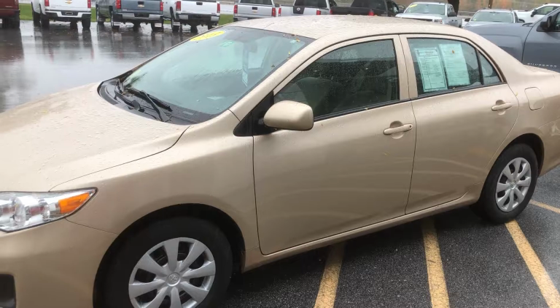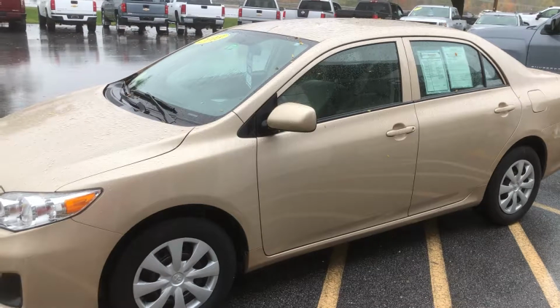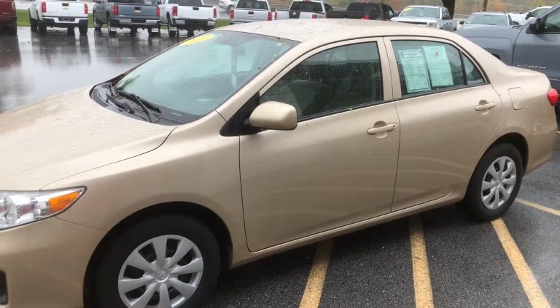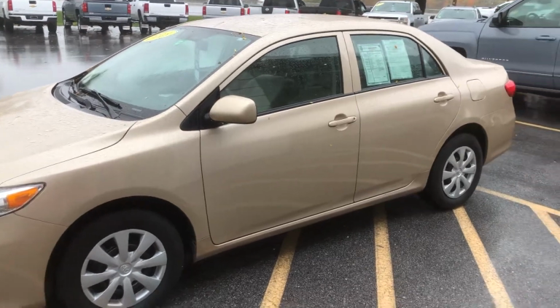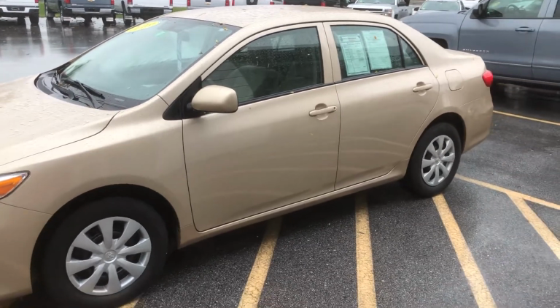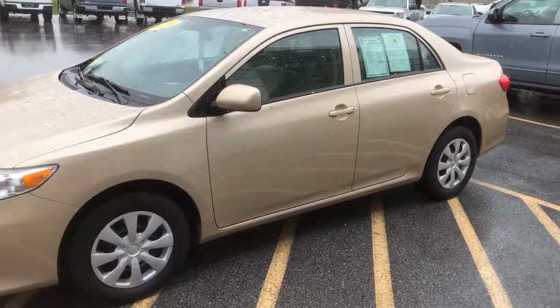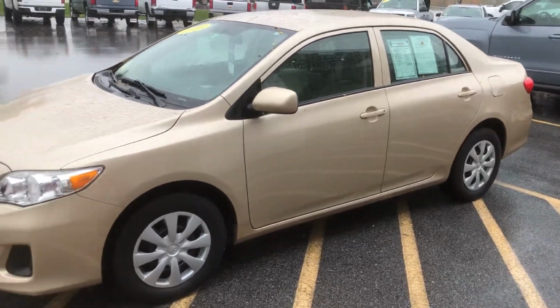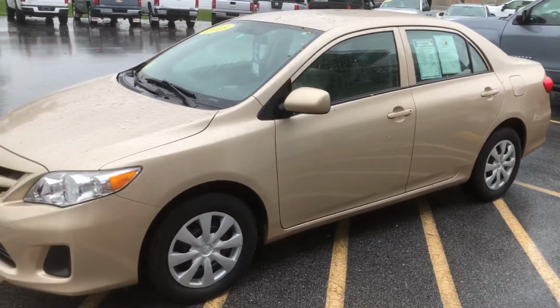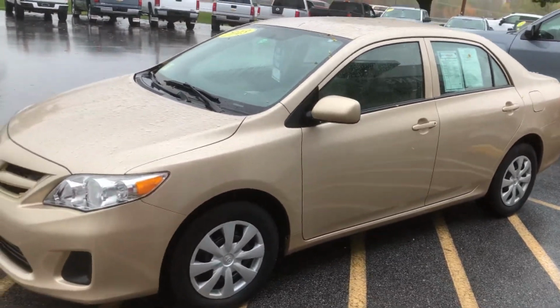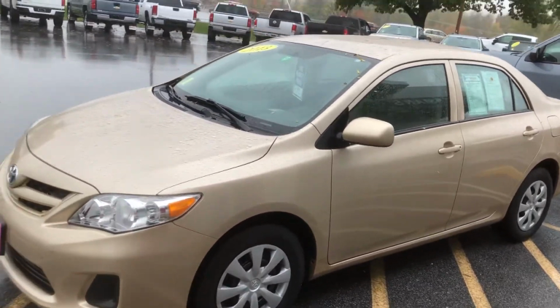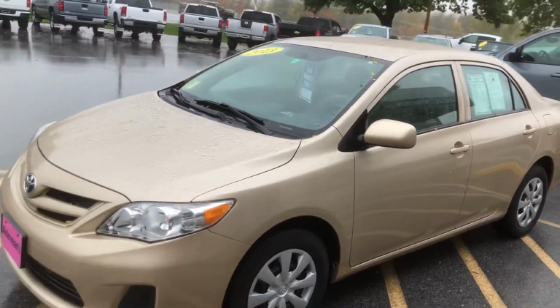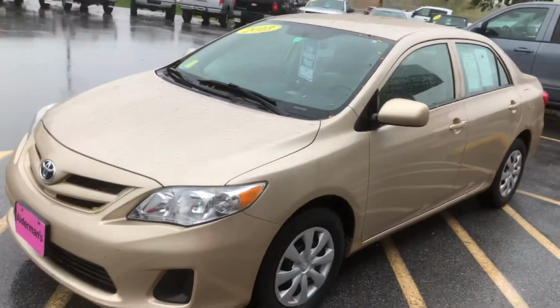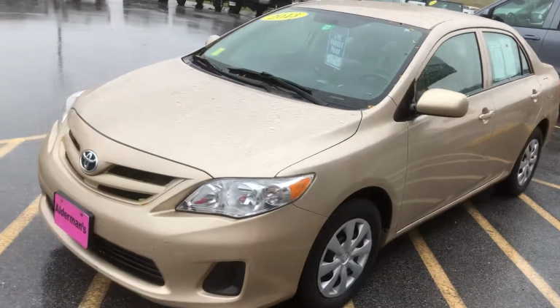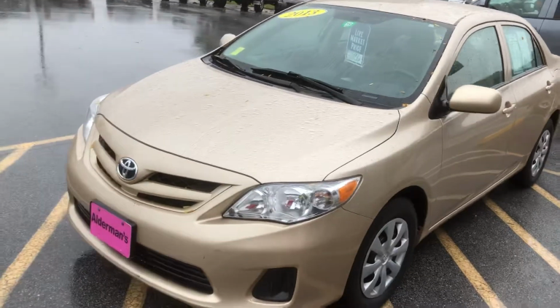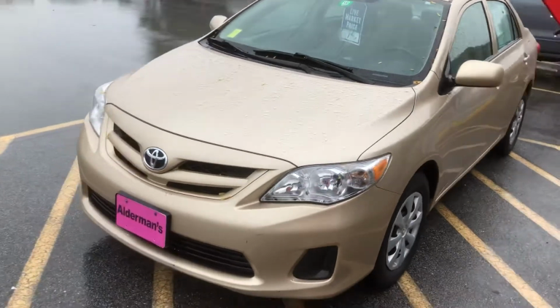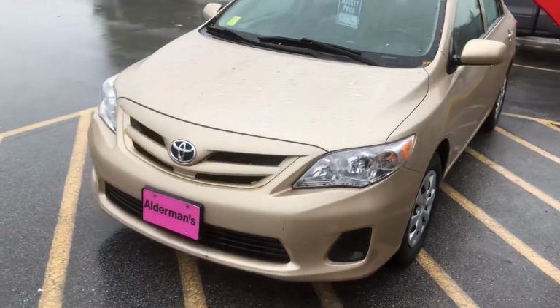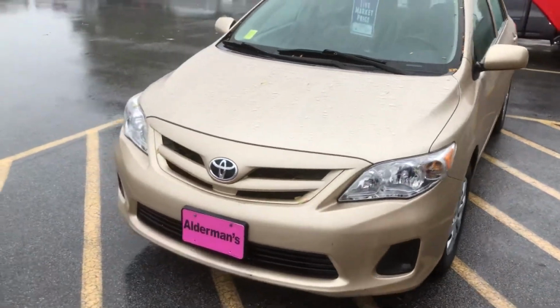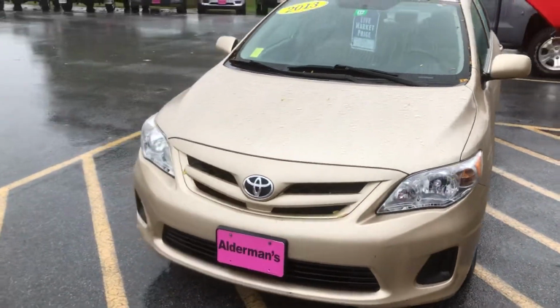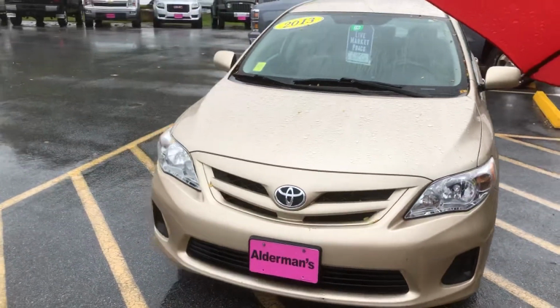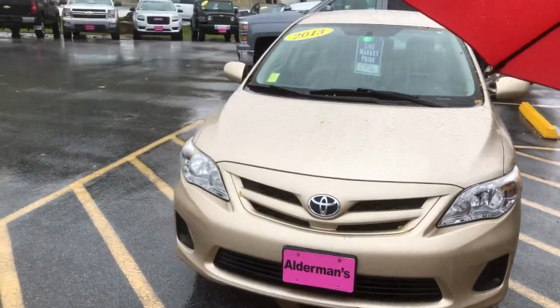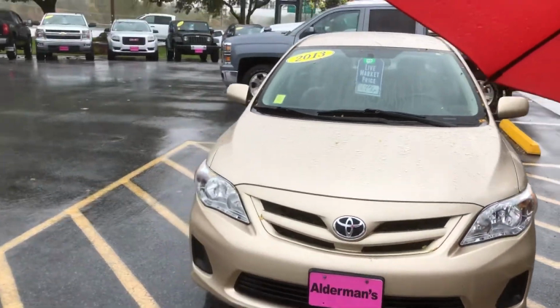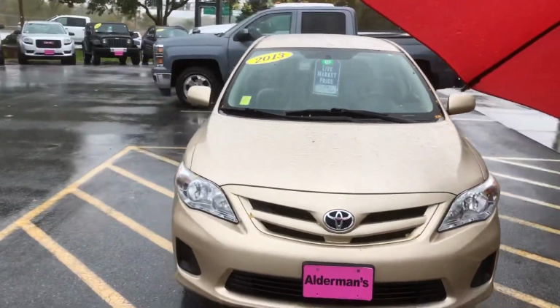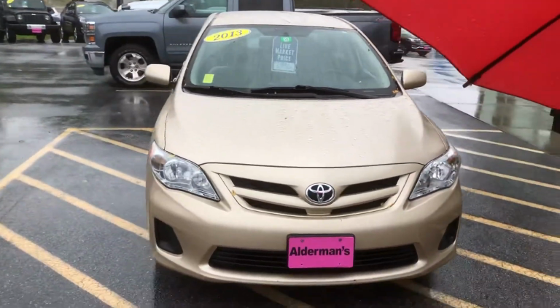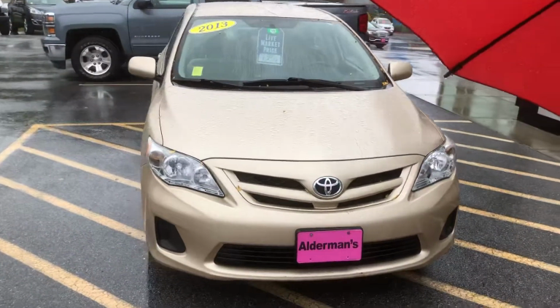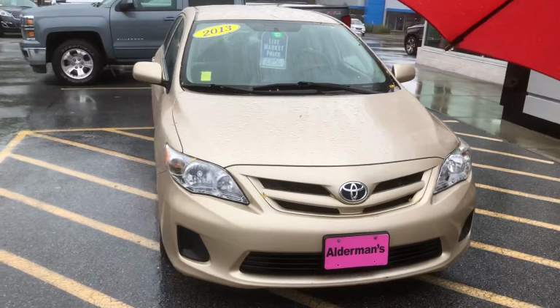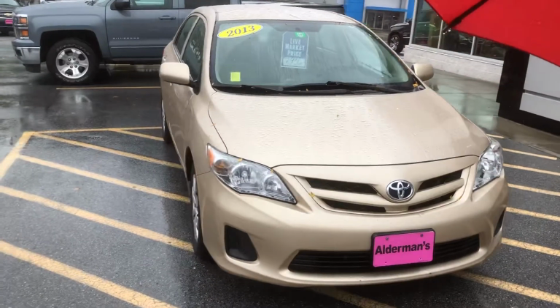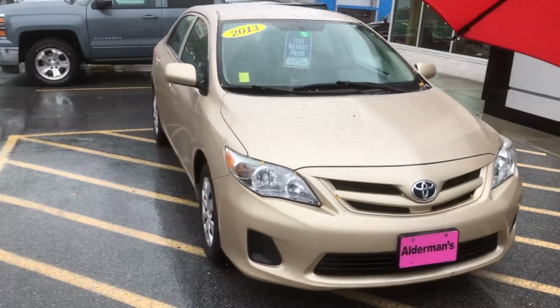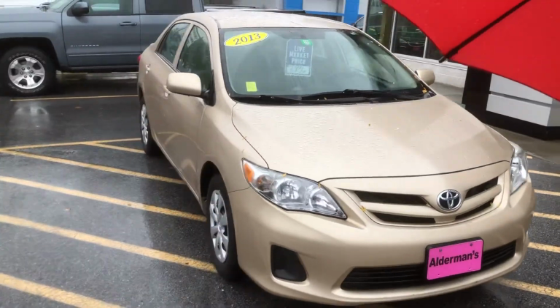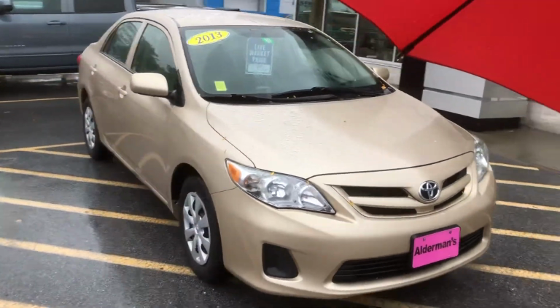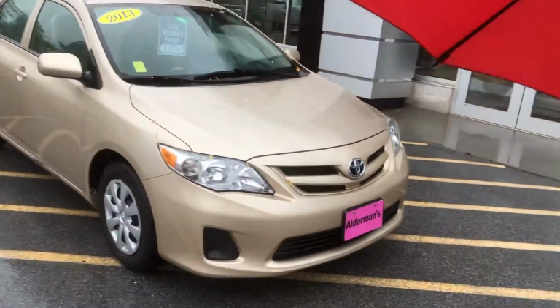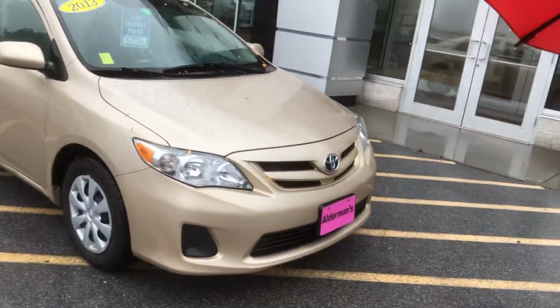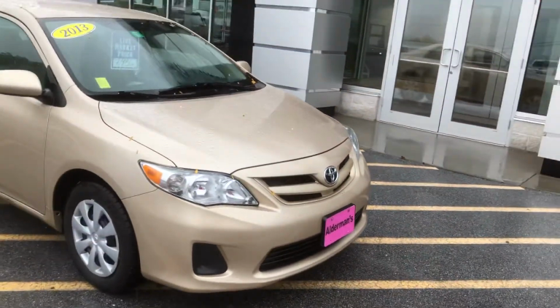What's going on Eric, this is Bauer here at Alderman Chevrolet Buick GMC, Vermont's favorite car dealership. What I have right here is a nice 2013 Toyota Corolla in a lovely gold color. The headlights look great and it's just in good shape overall.